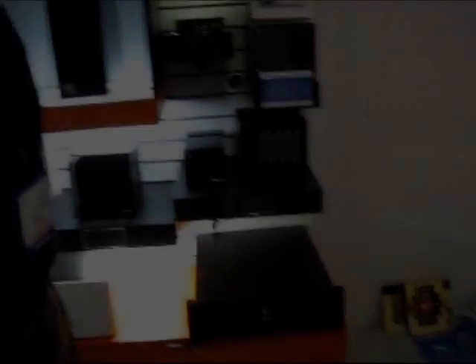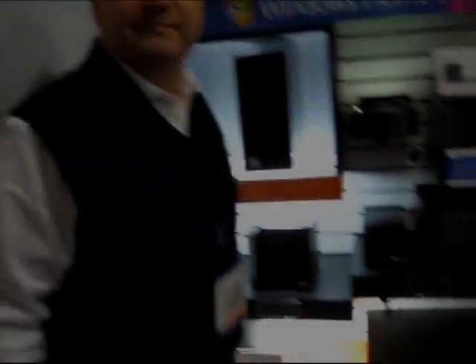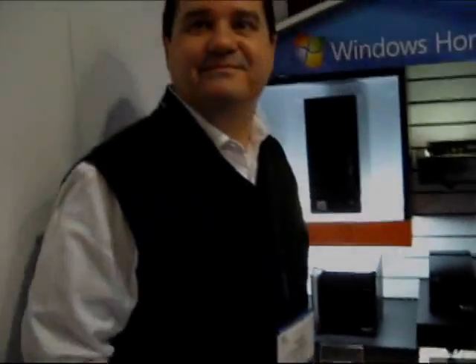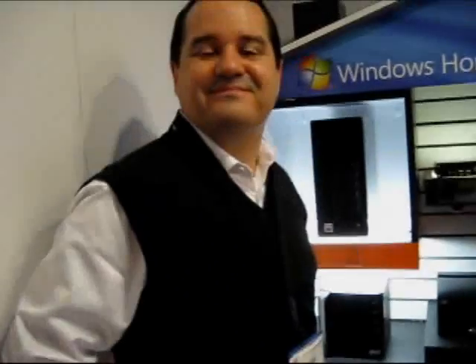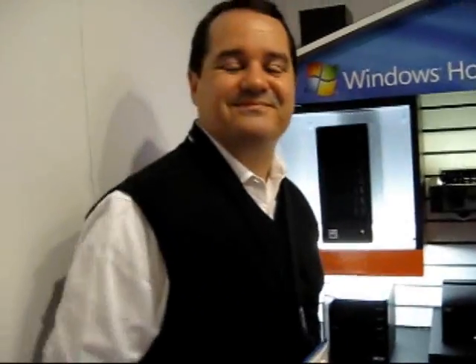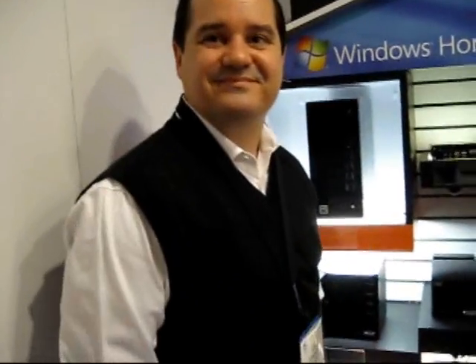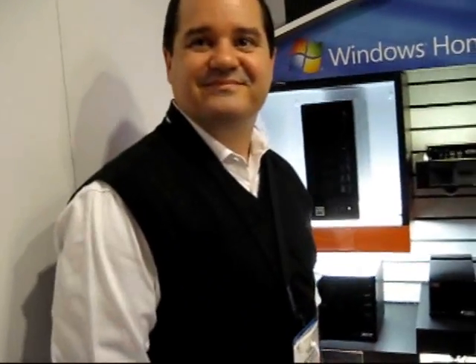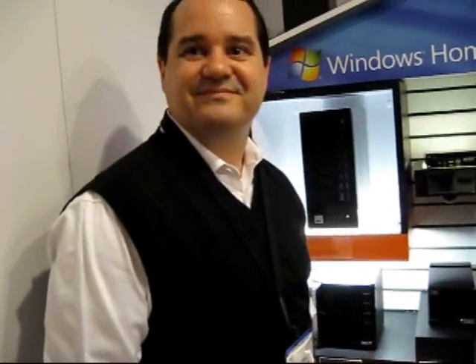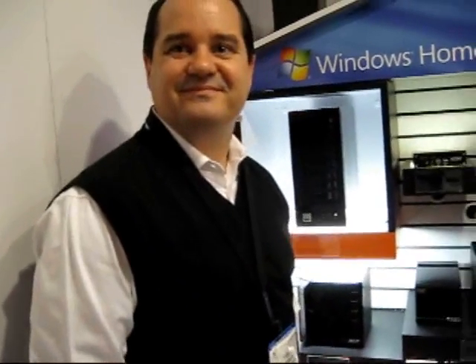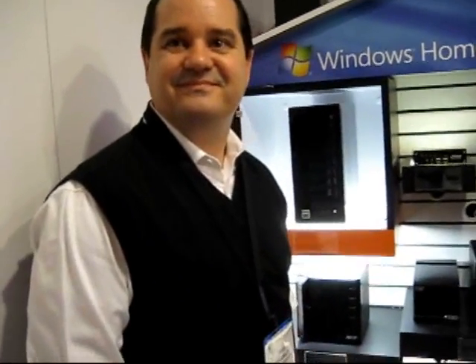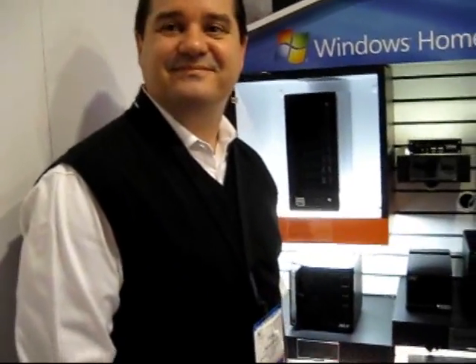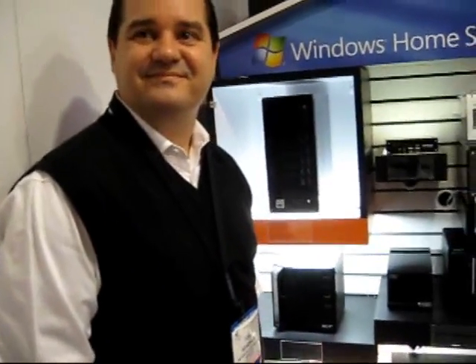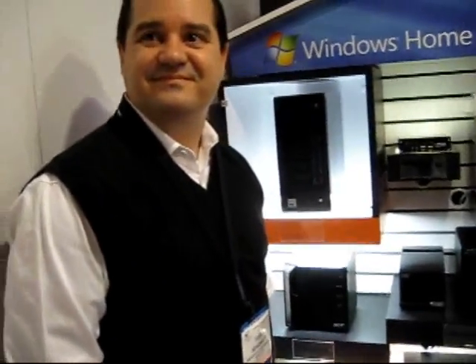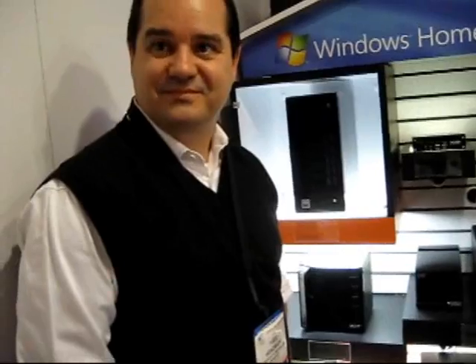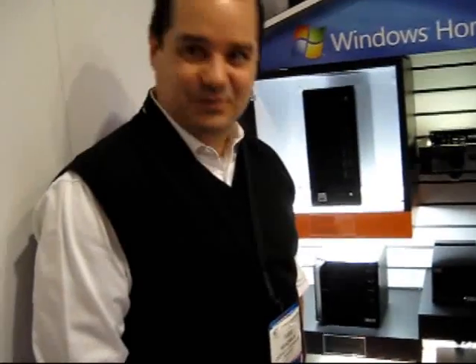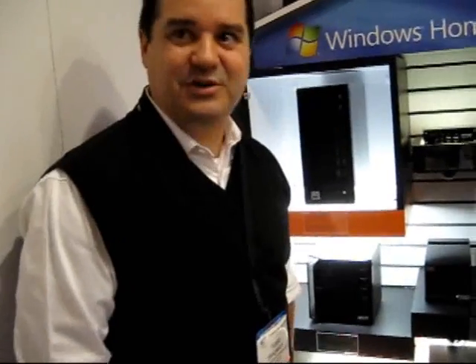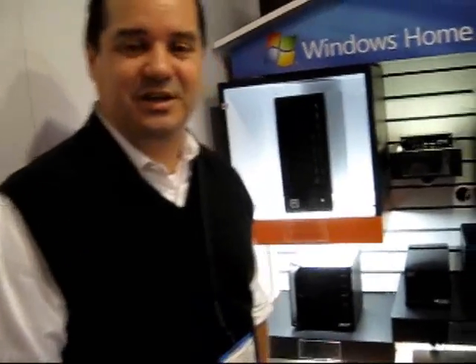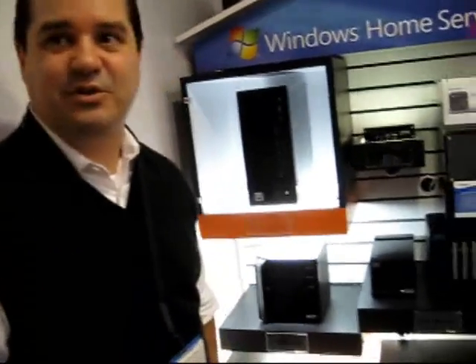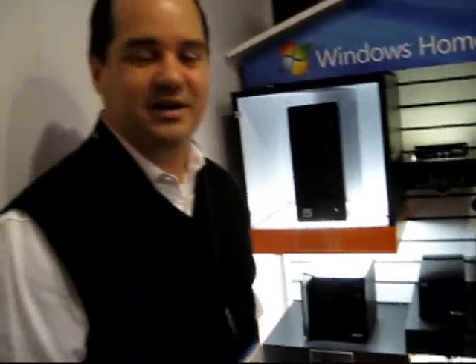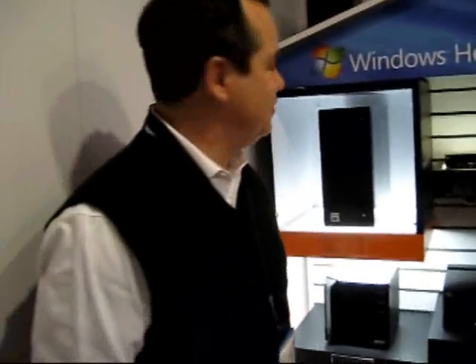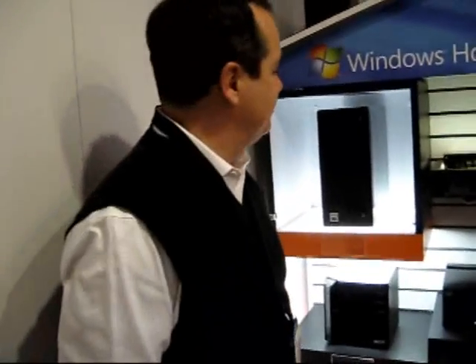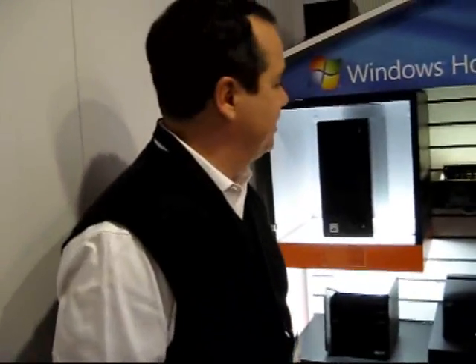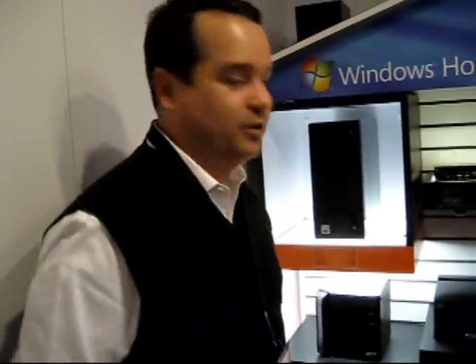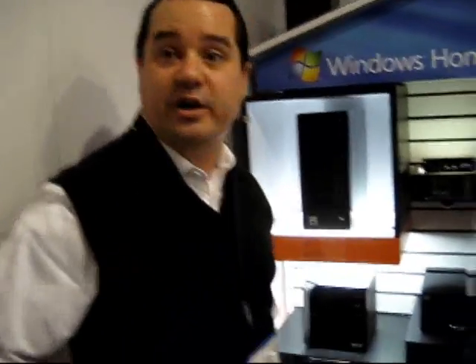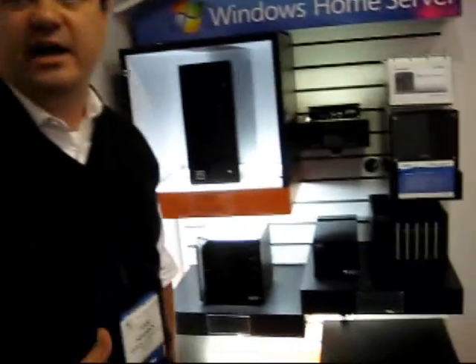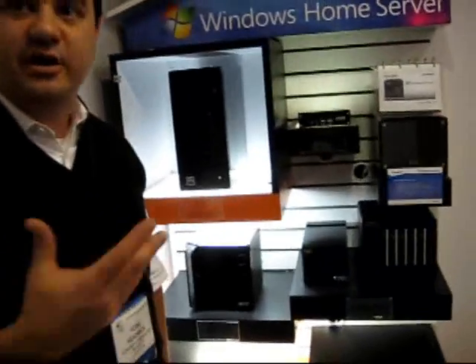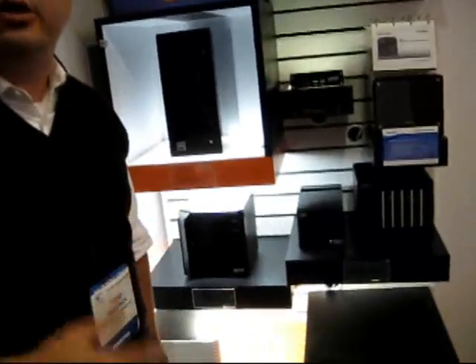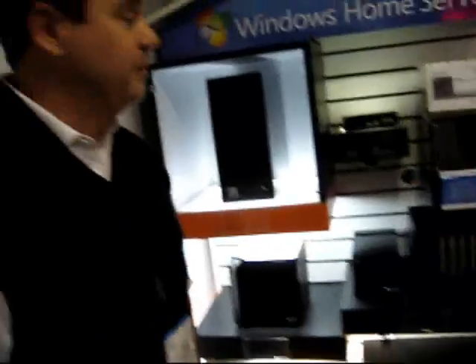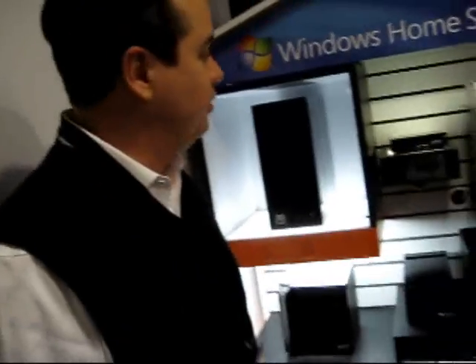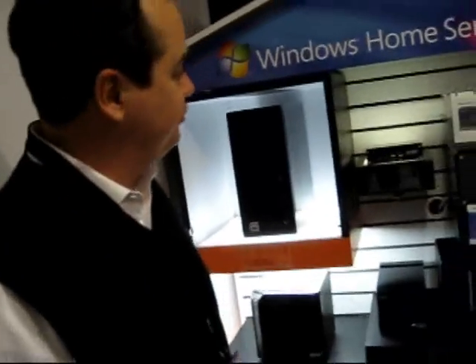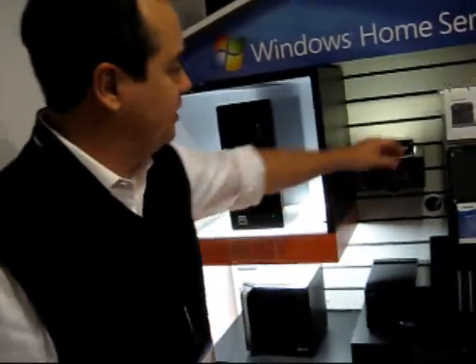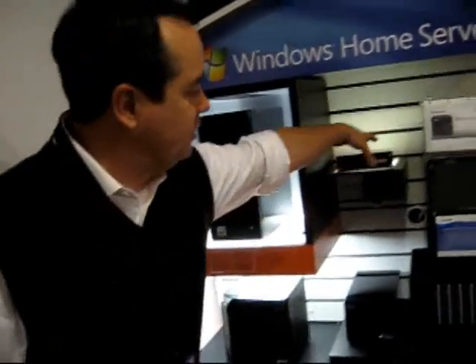We're here in the Microsoft booth with Todd Hedrick, and we've got a lot of new hardware to show off. We do. It's a great year at CES — we're really creating the category, the category behind home servers really becoming real.